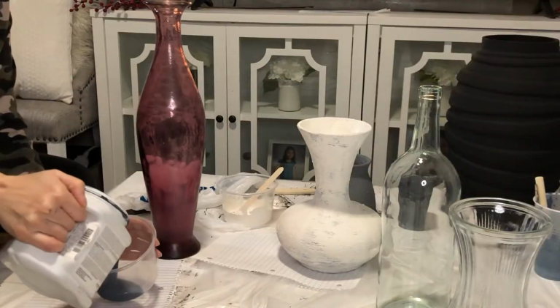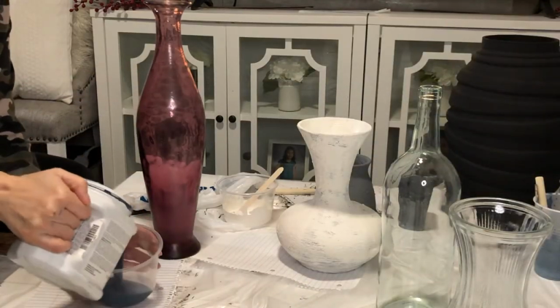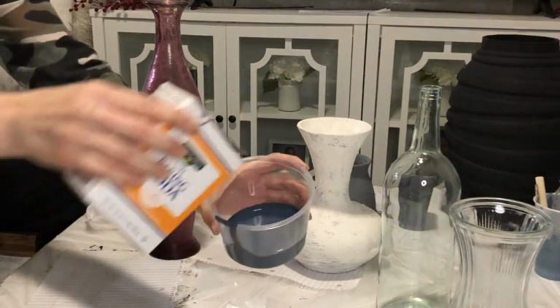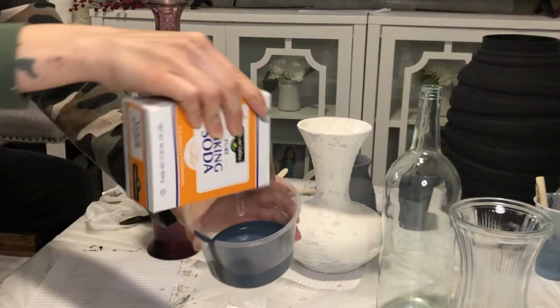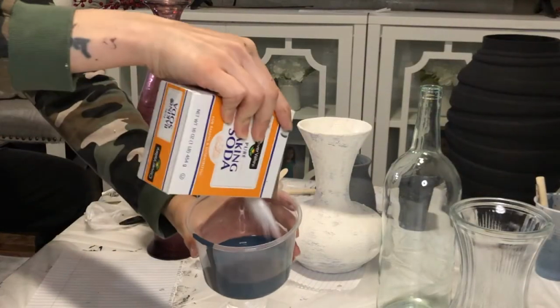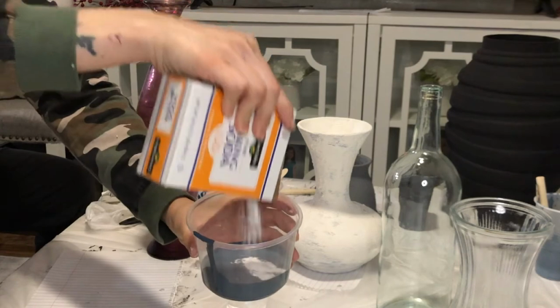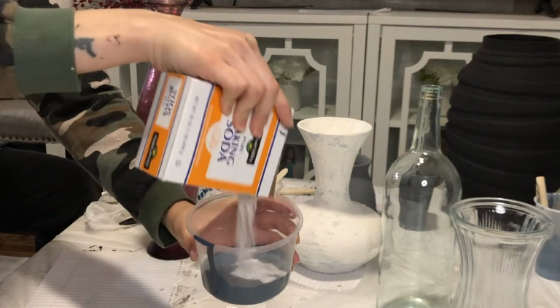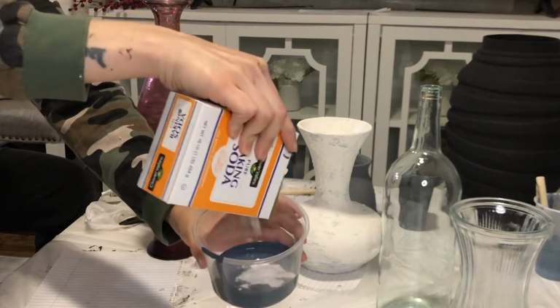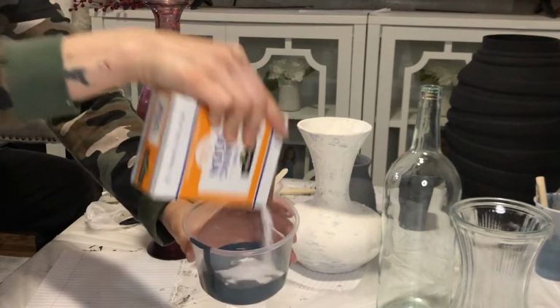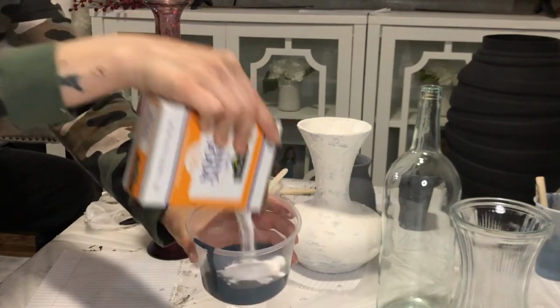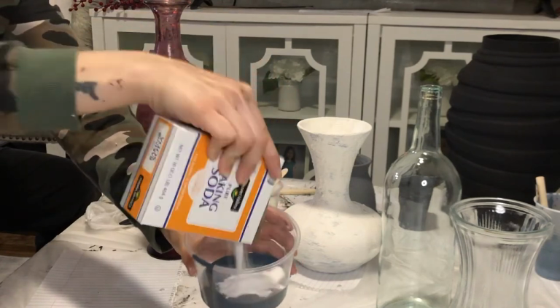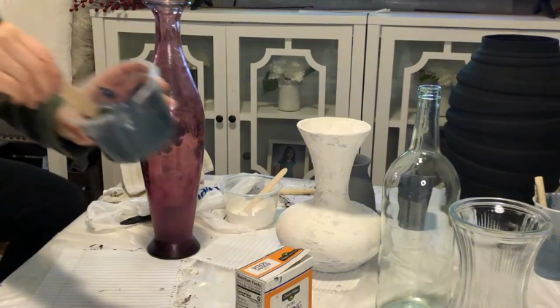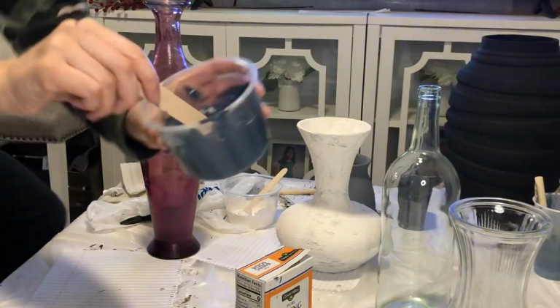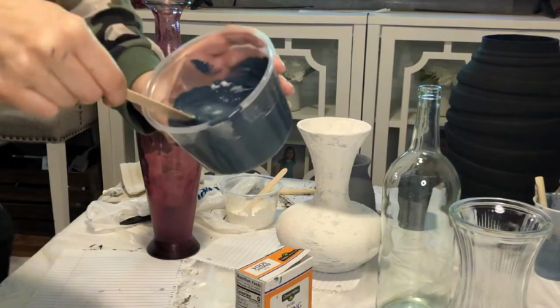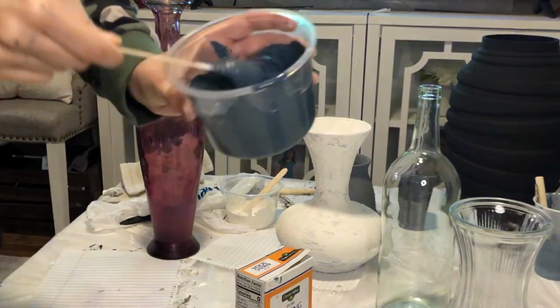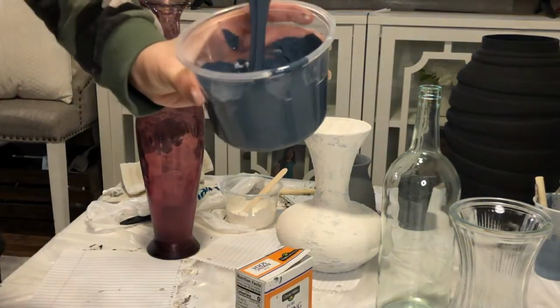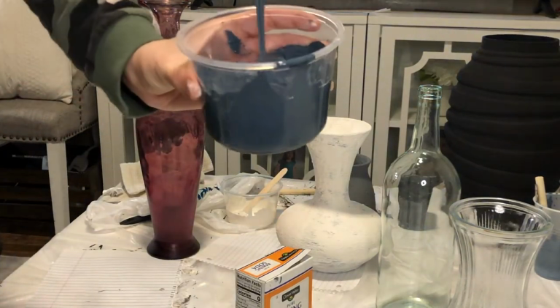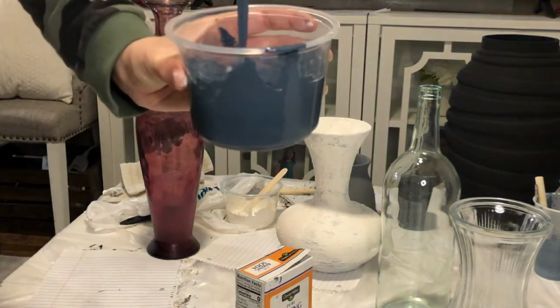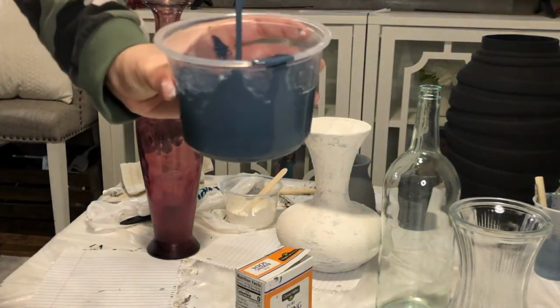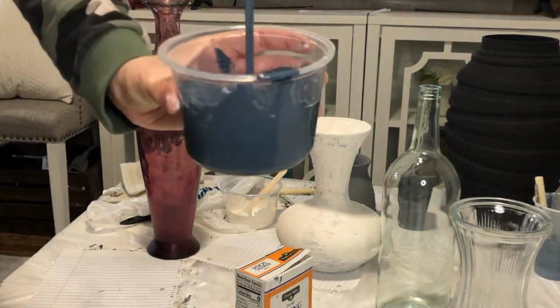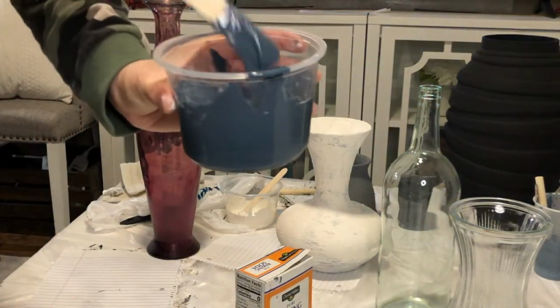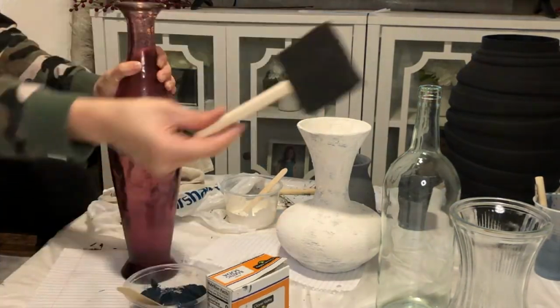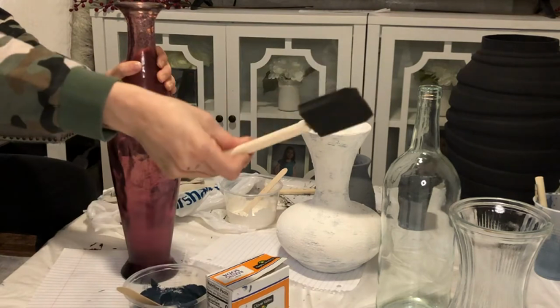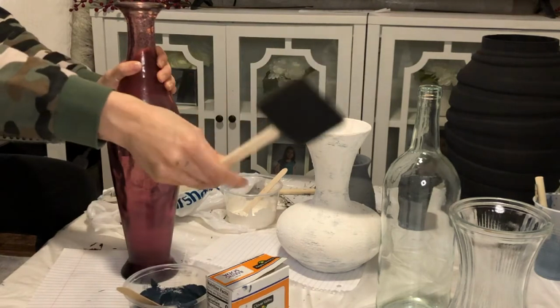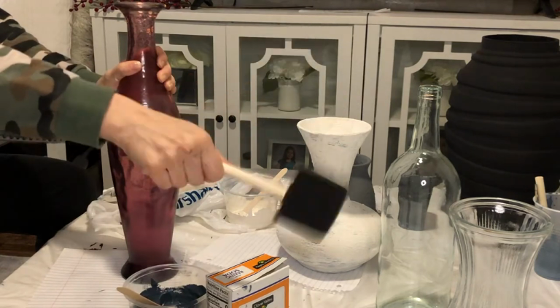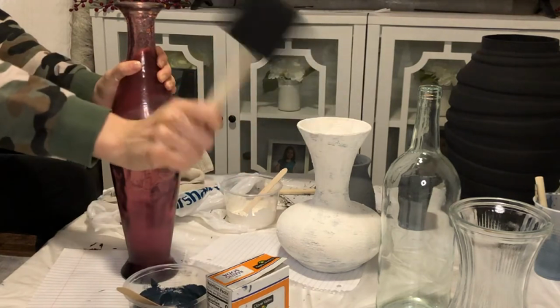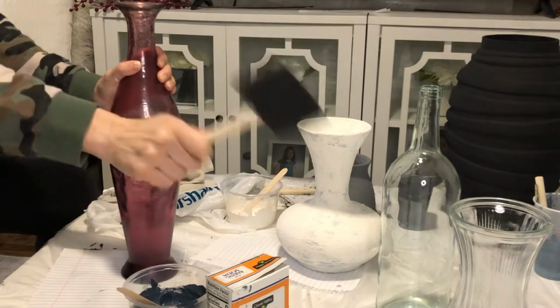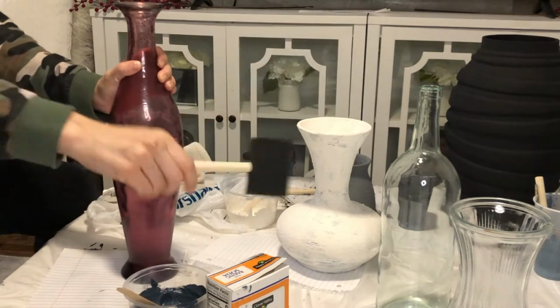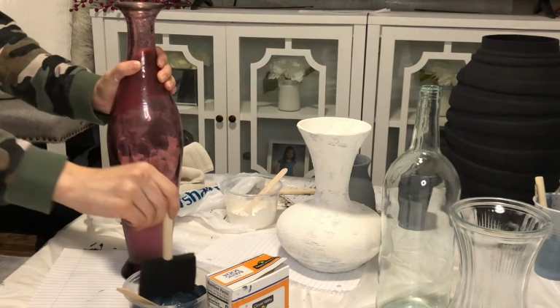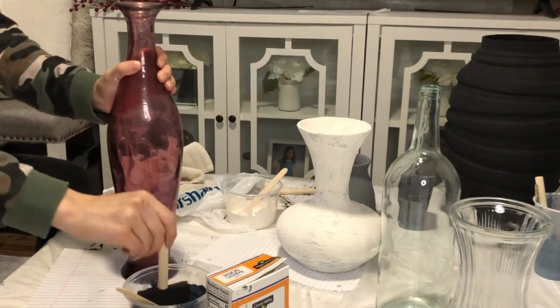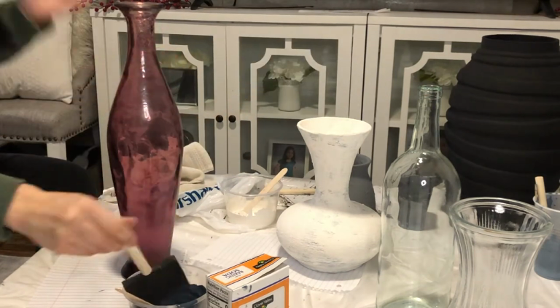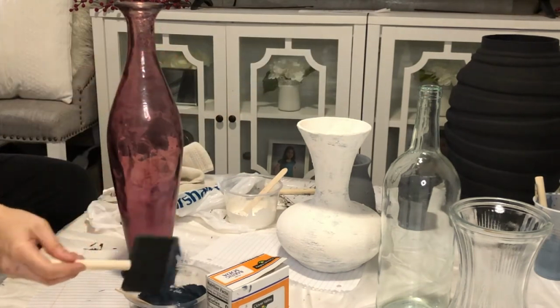I added way too much paint on this one and wasted so much baking soda, but the vase ended up looking so pretty, so it was worth it.